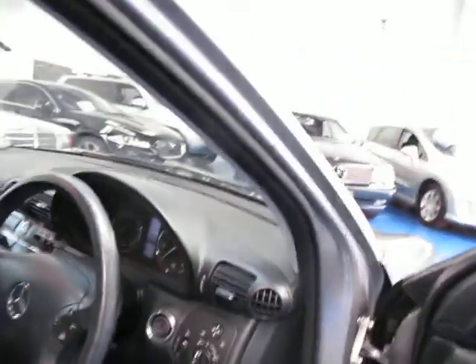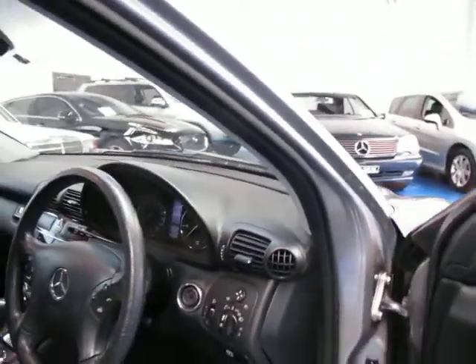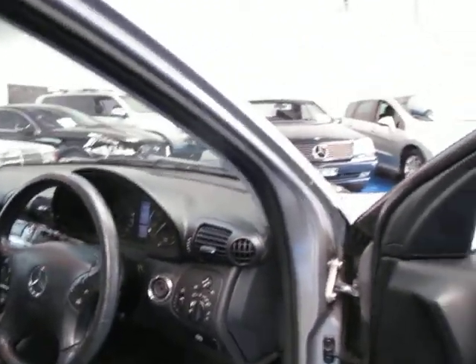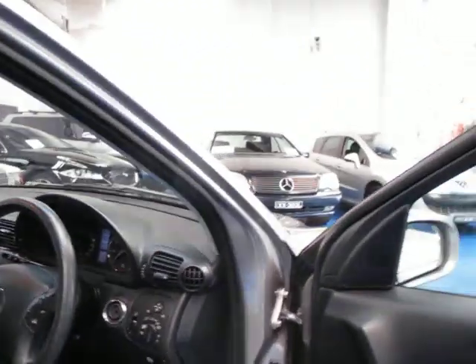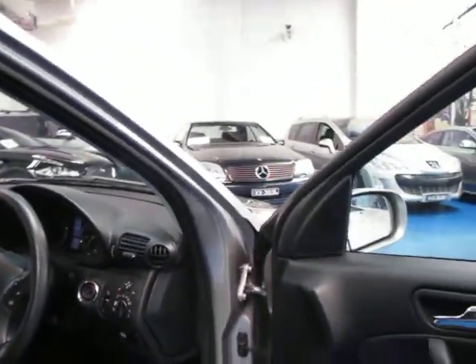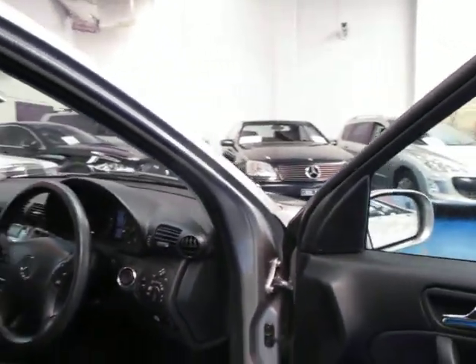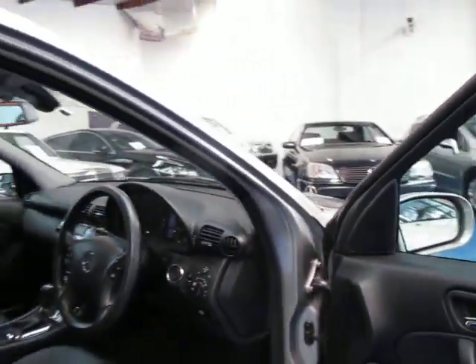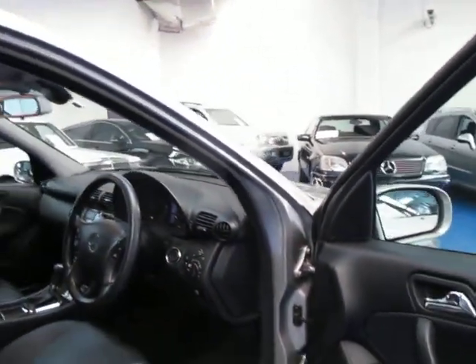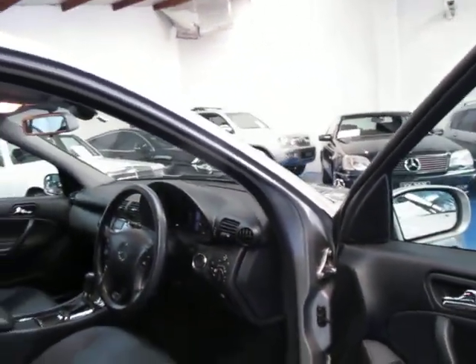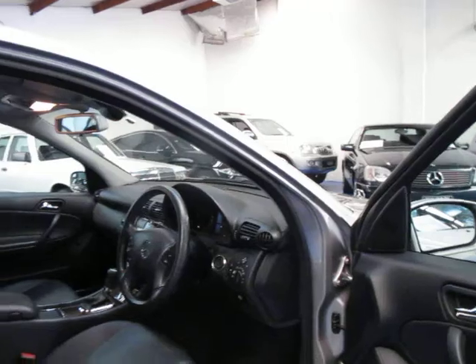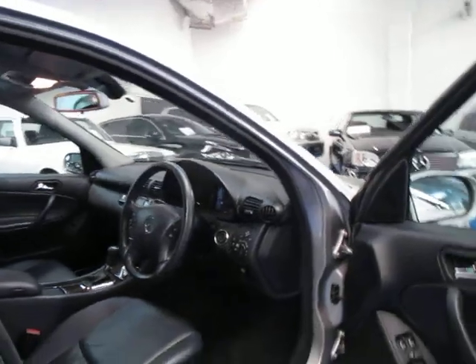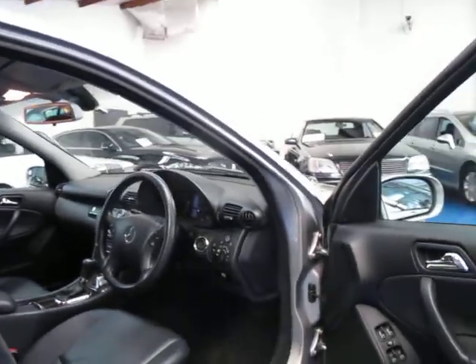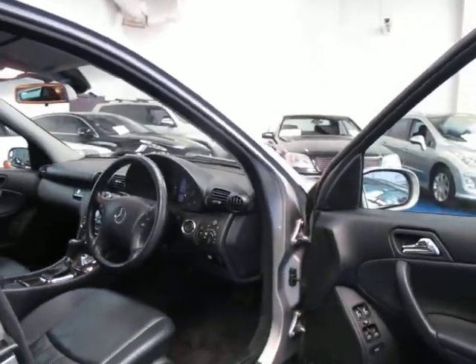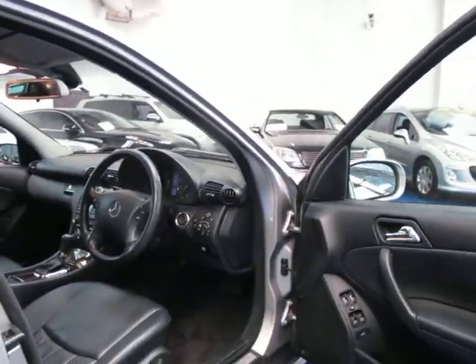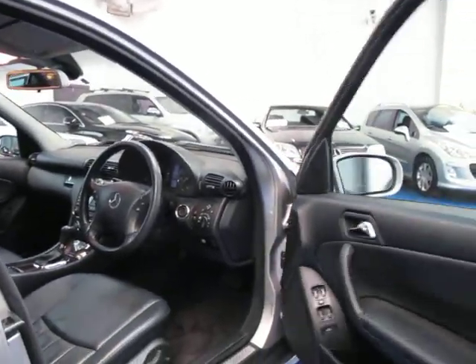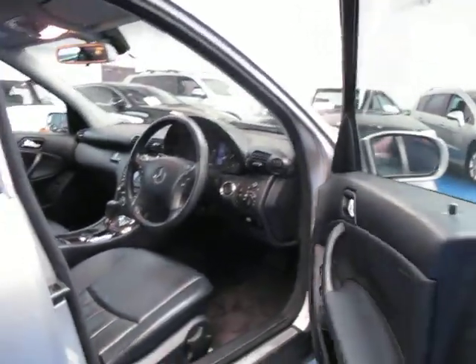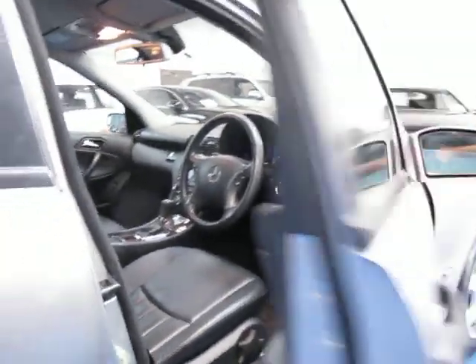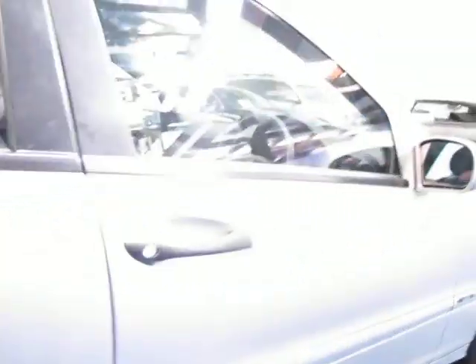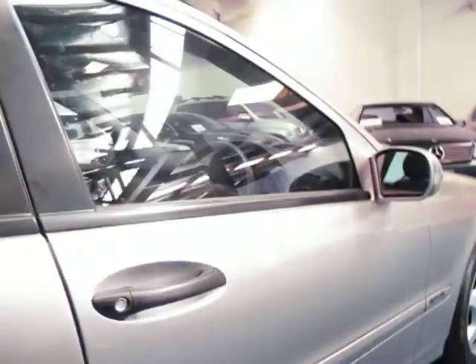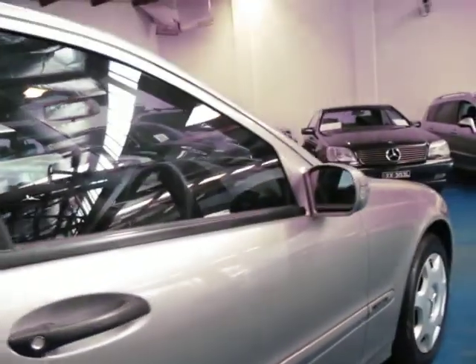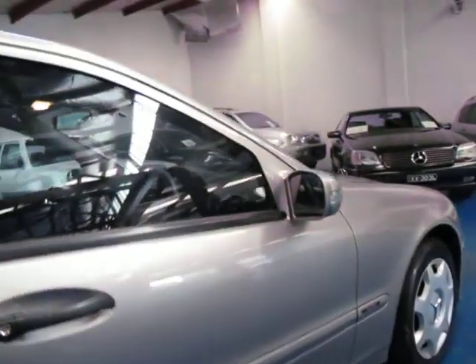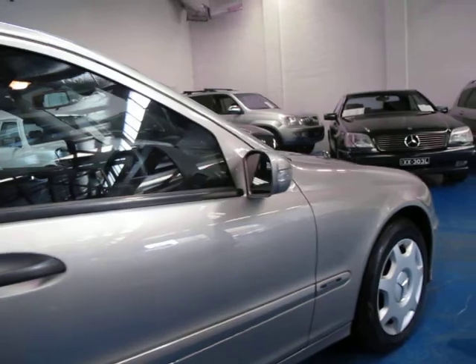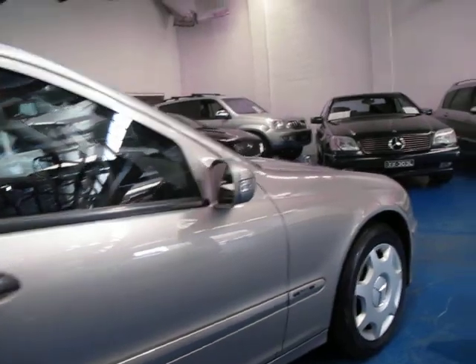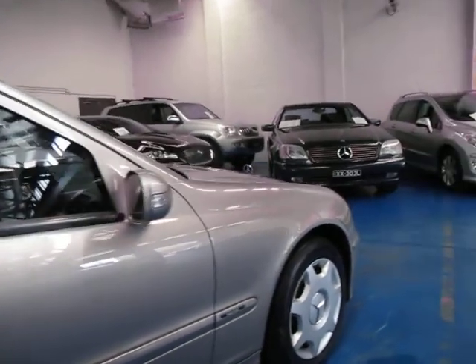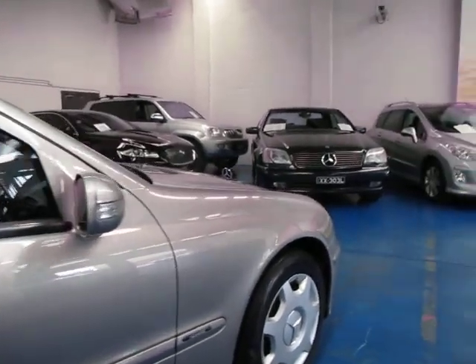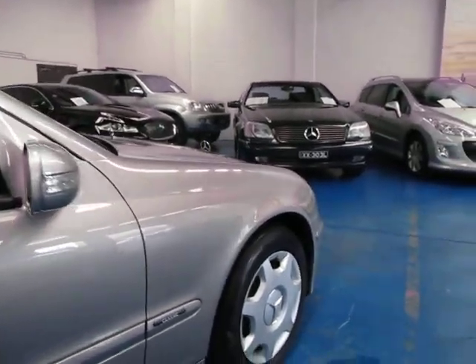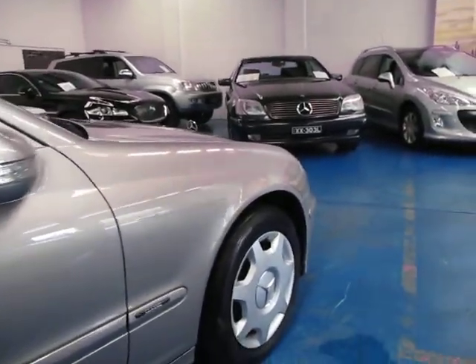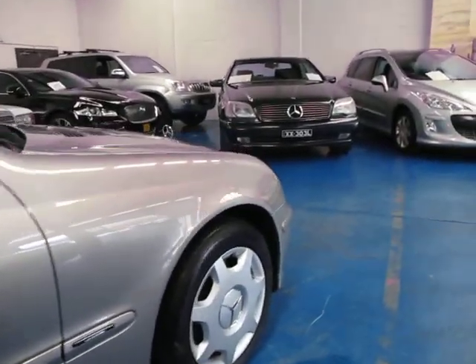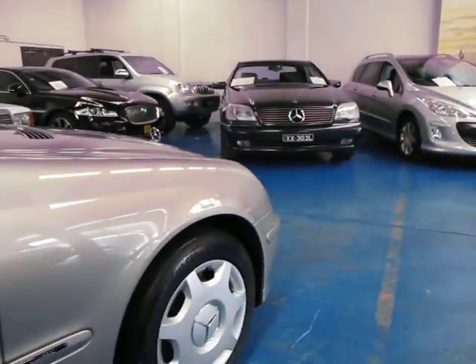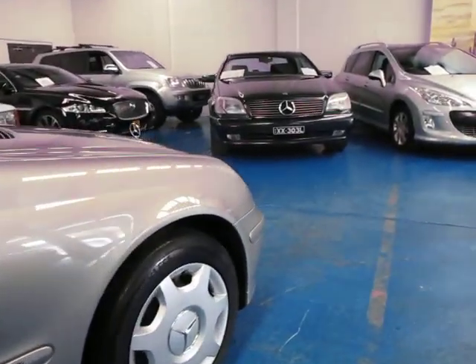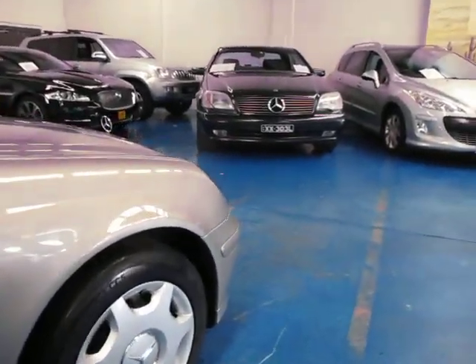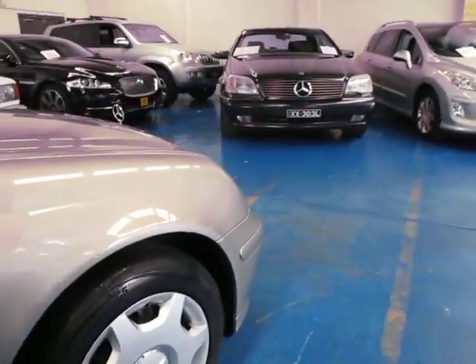It's got an electronic stability program as well. Basically, if you're in the wet and the car starts to get out of control, it will auto-correct for you — so they're very, very safe indeed. This car was built in December 2004 and complied in January 2005.